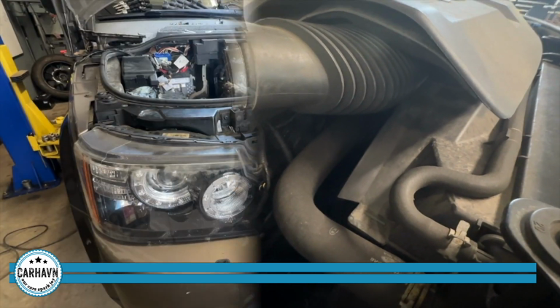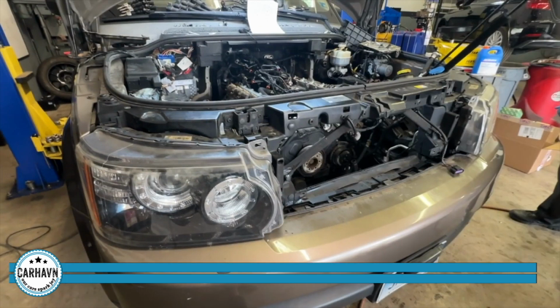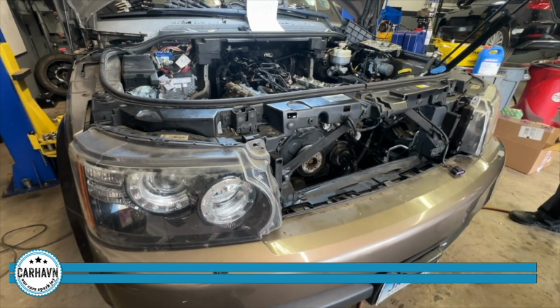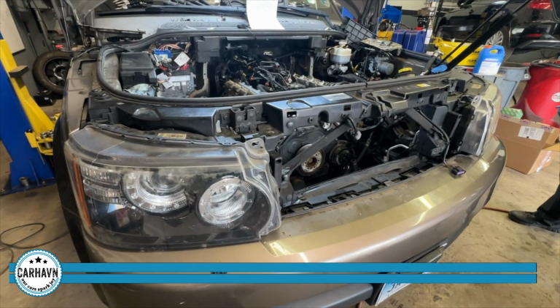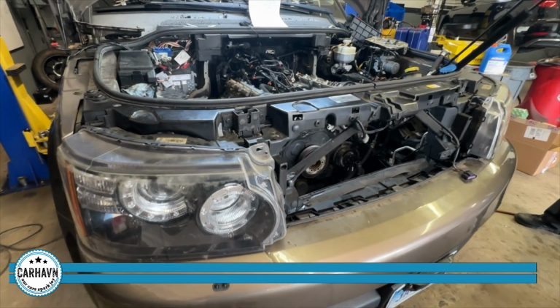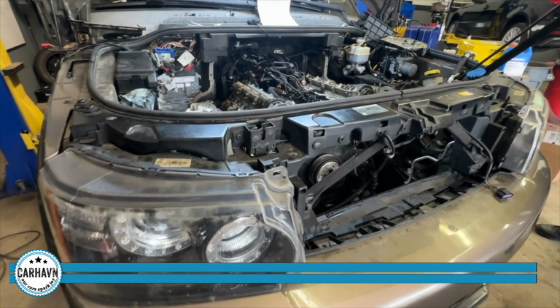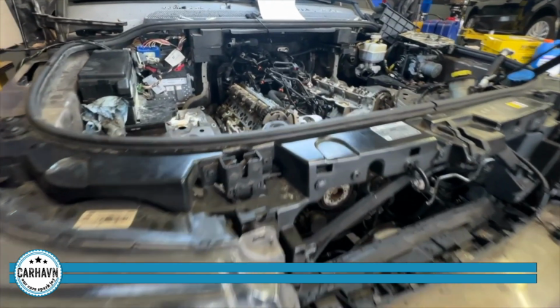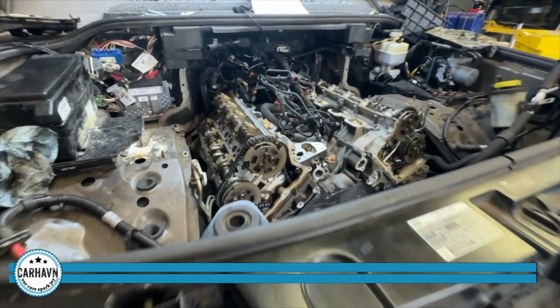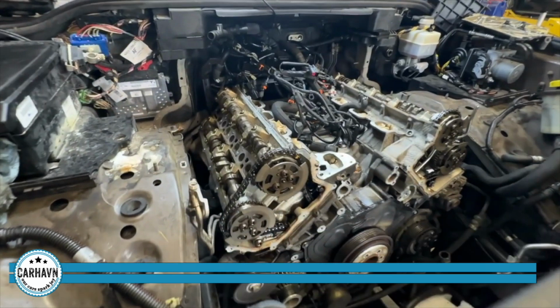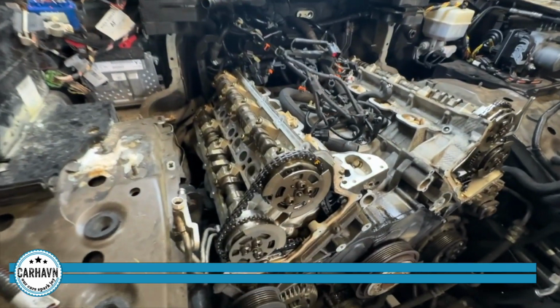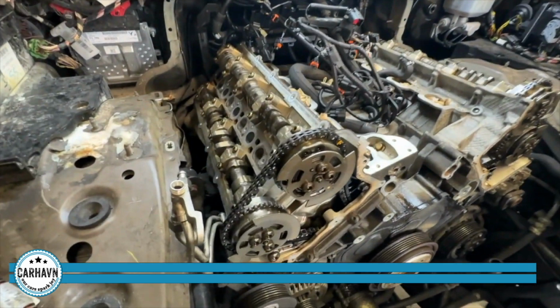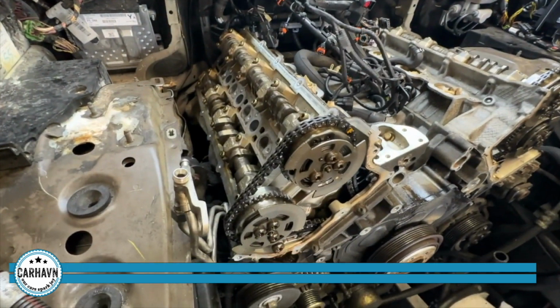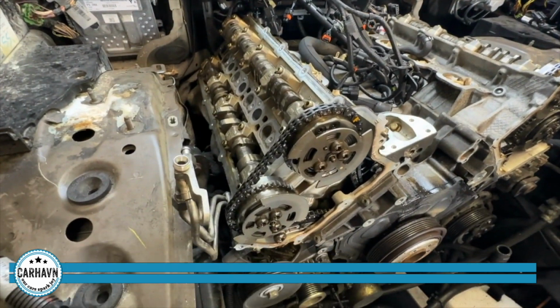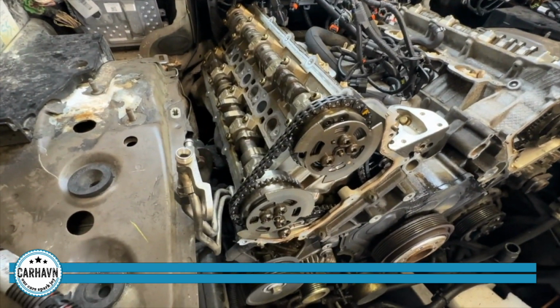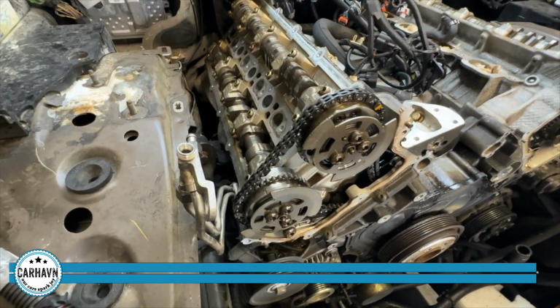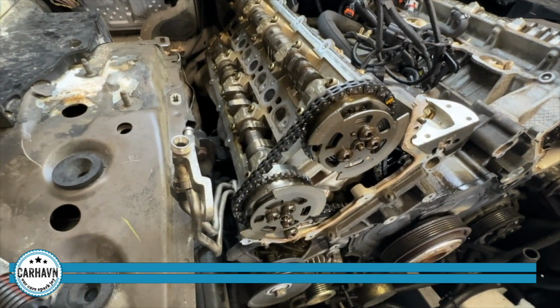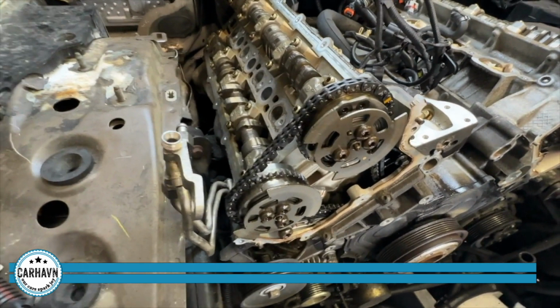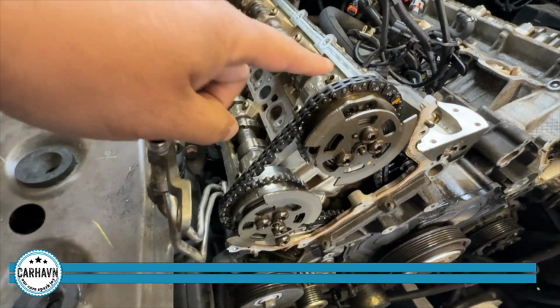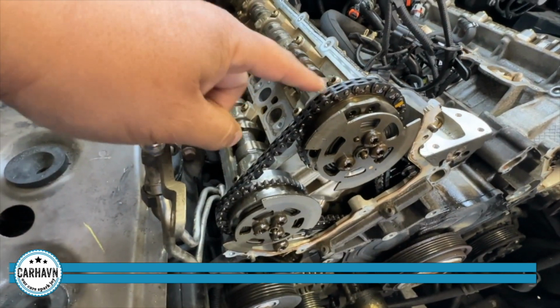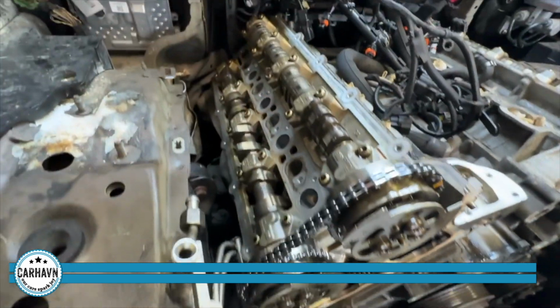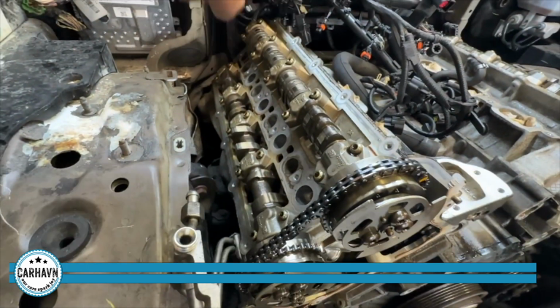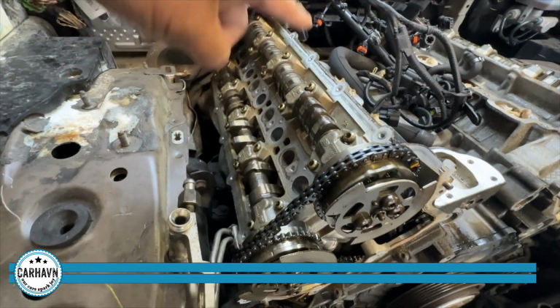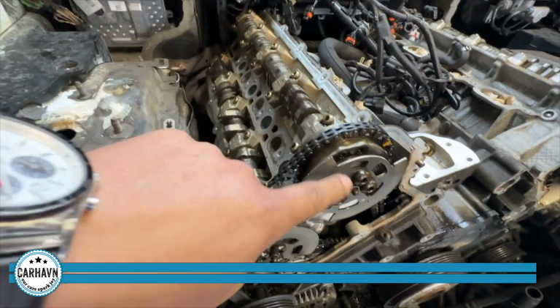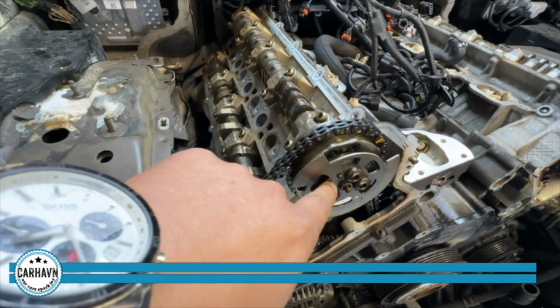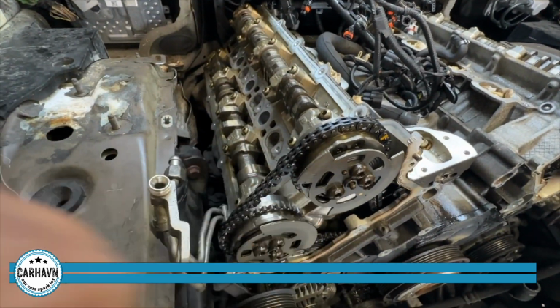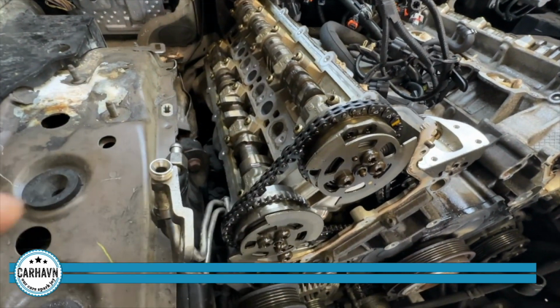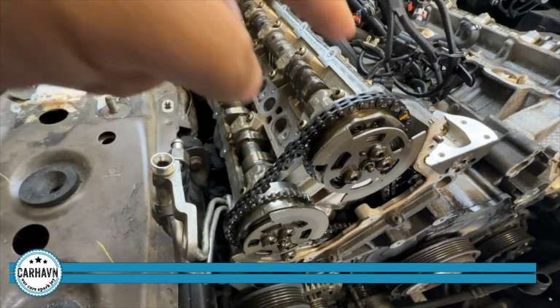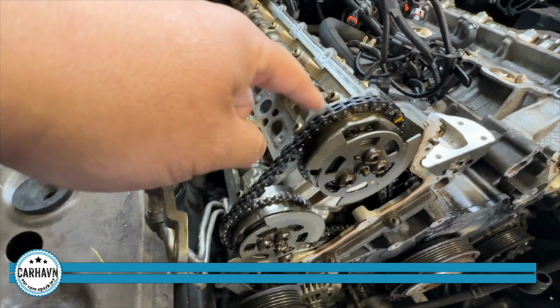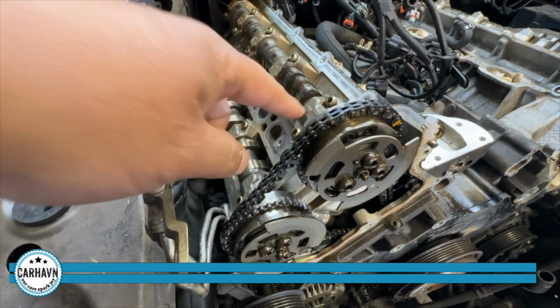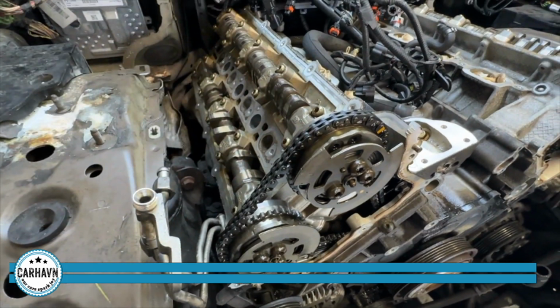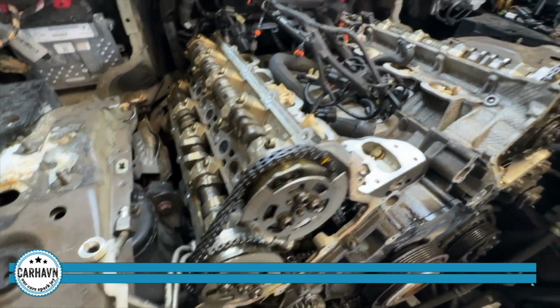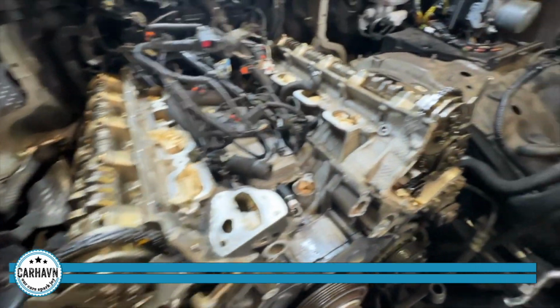The next step in this timing chain job on this Rover — we have the valve covers out and you can see that we have the timing chains exposed. You can see the camshafts, sprockets, and that's obviously what we're going to be changing: the timing chains on both banks right there.